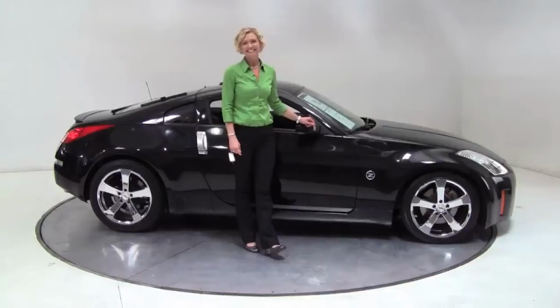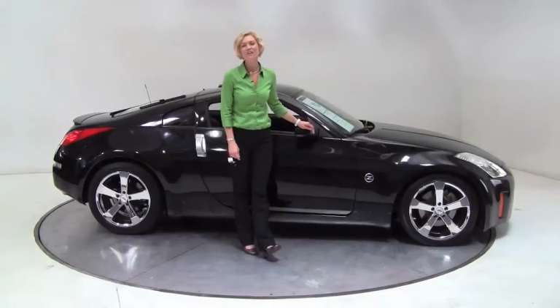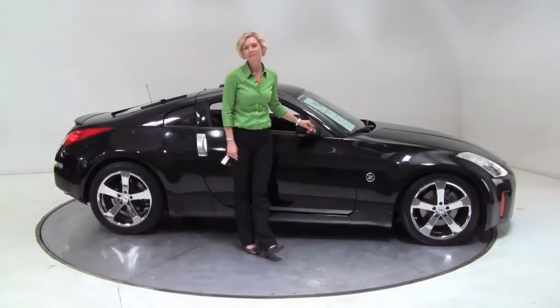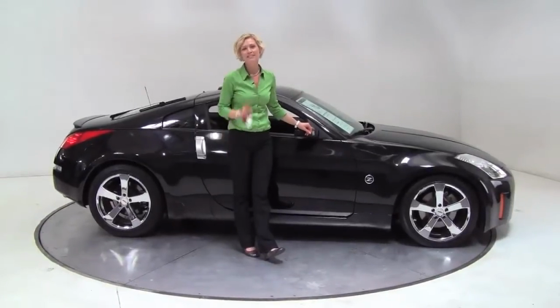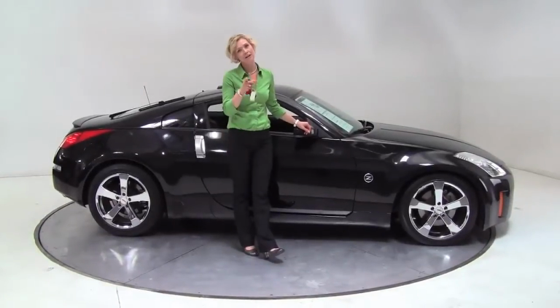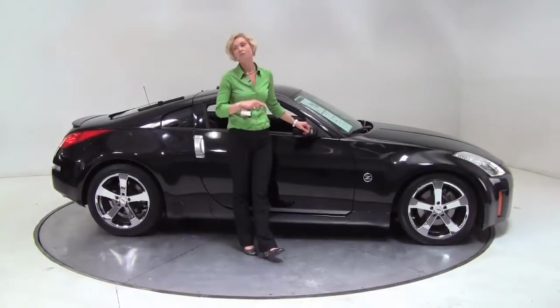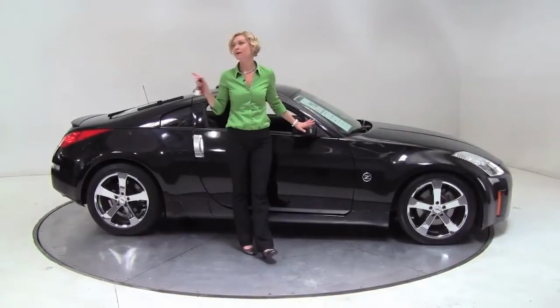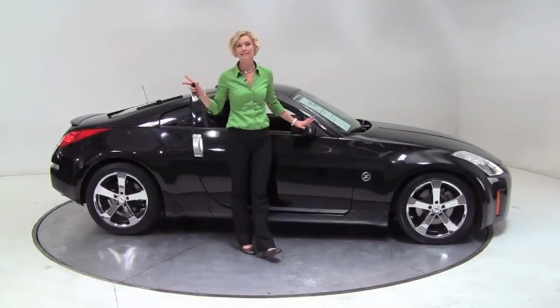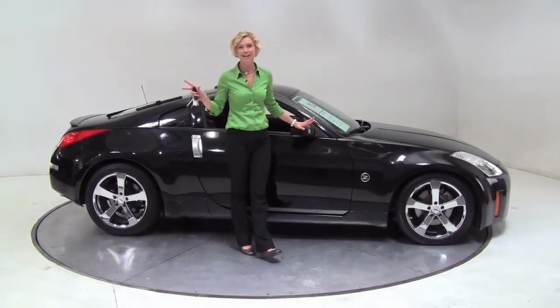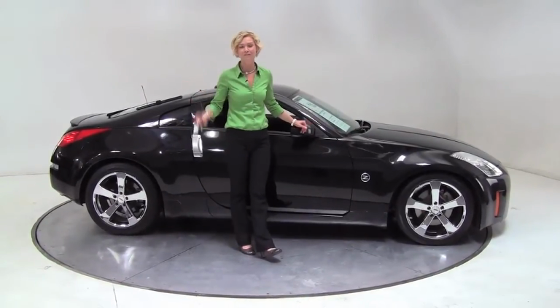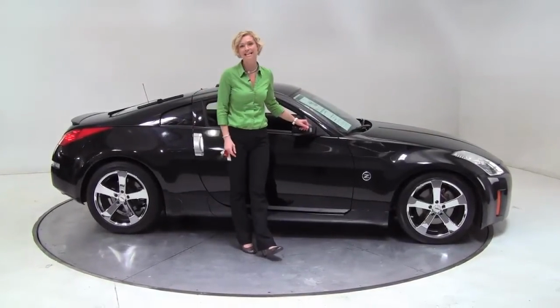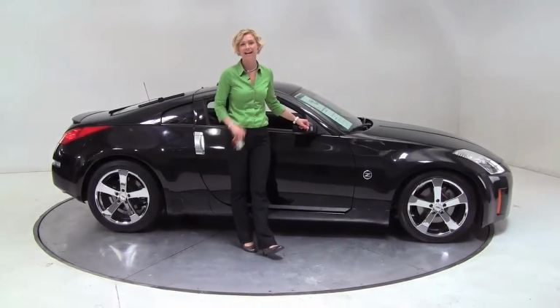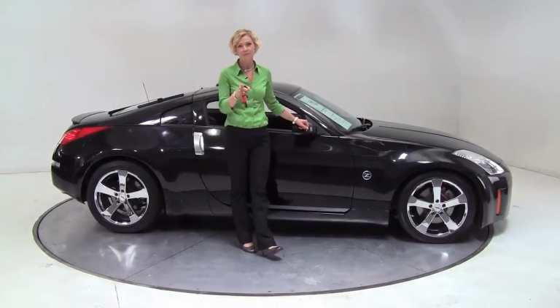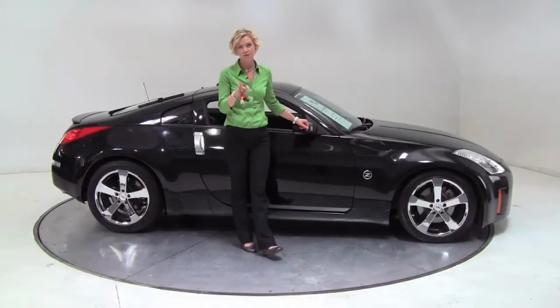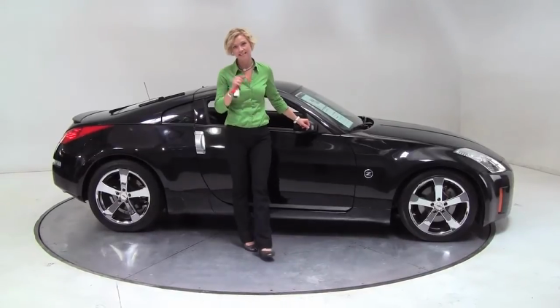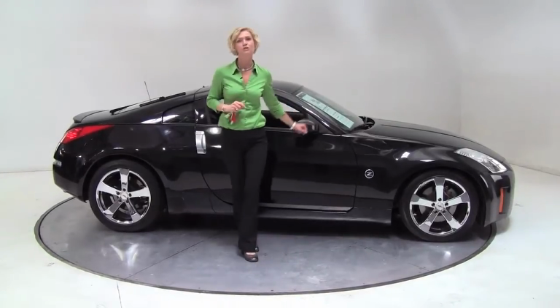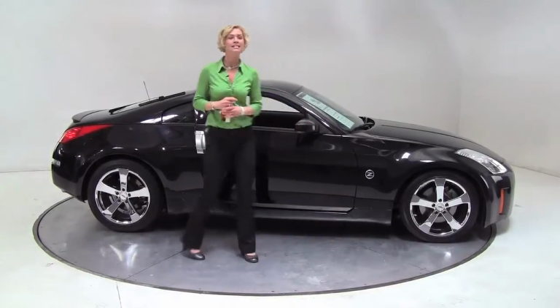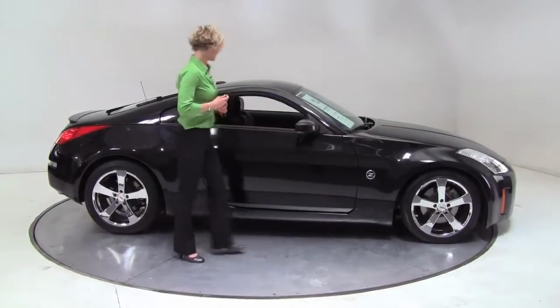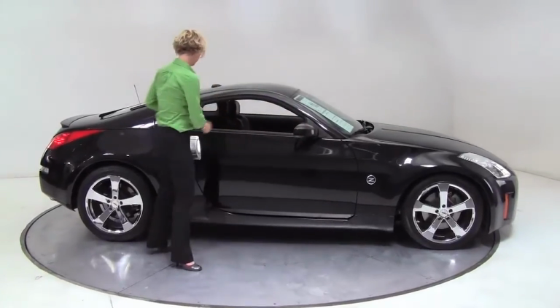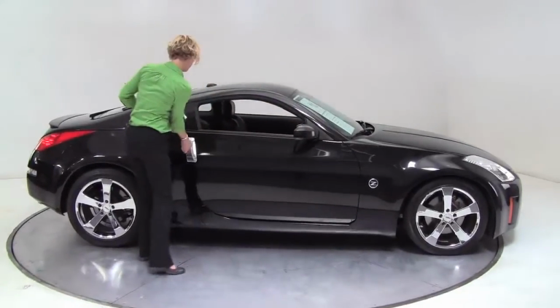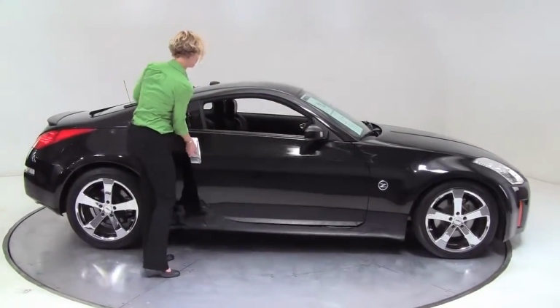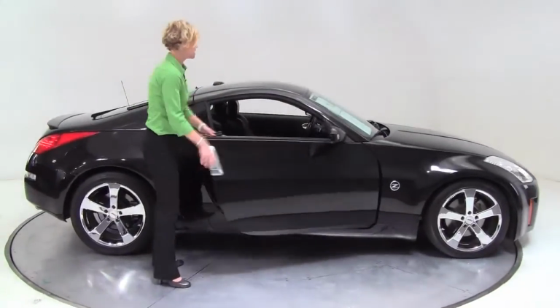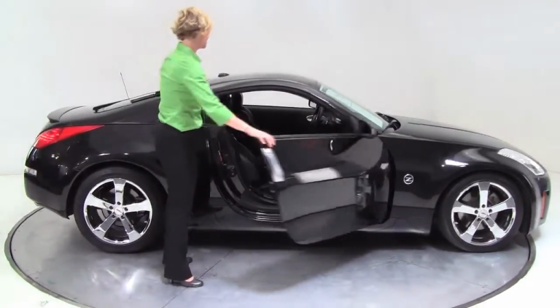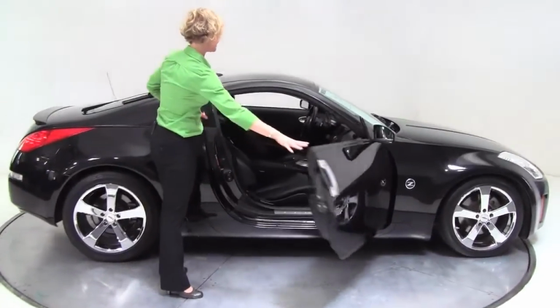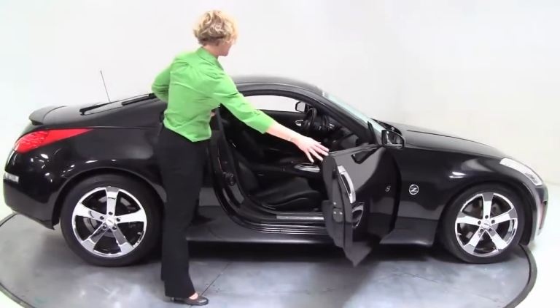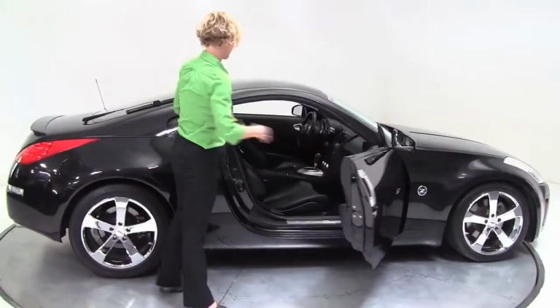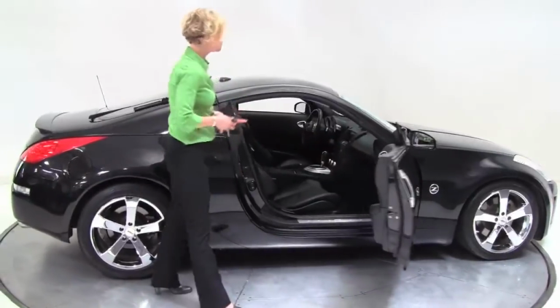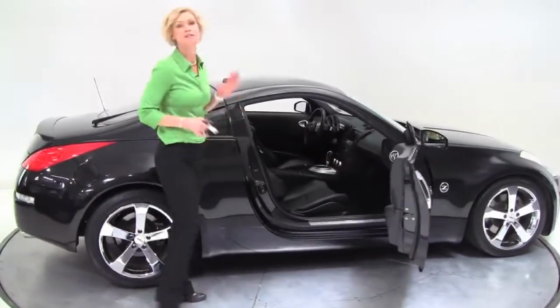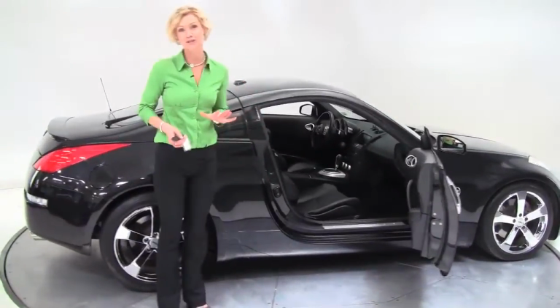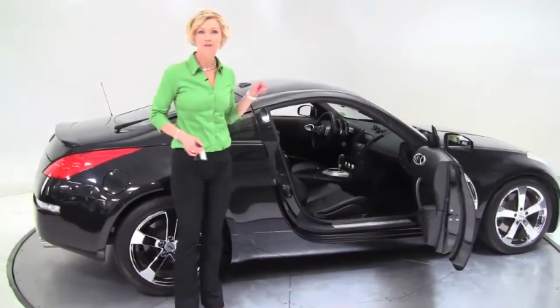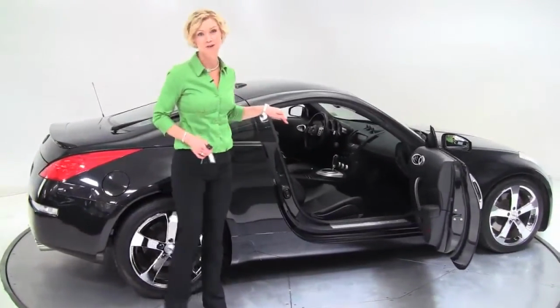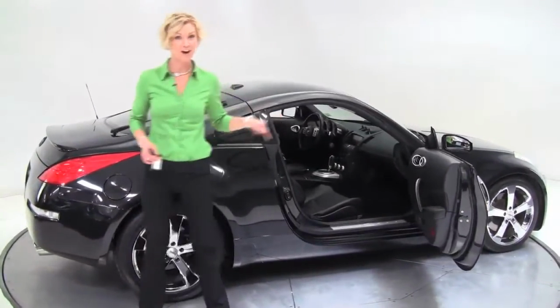Hello there, Wi-Fiers. This is Erin coming to you from a very busy detail here at Feldman Nissan. I have a special treat. This is a 2006 Nissan 350Z. This is stunning — absolutely gorgeous. If you like to drive, you want to drive this car.